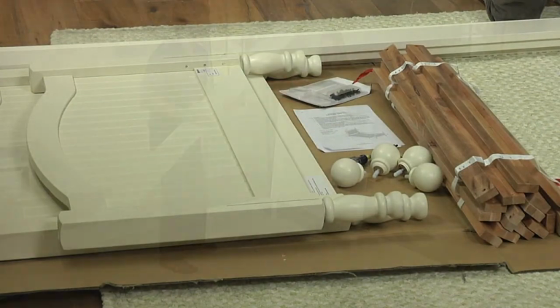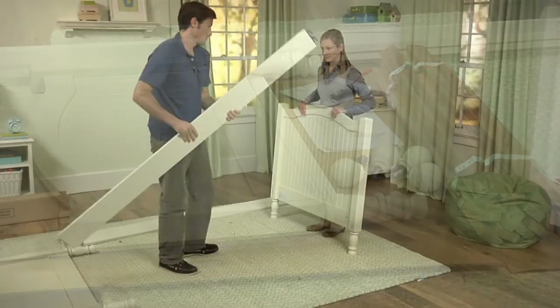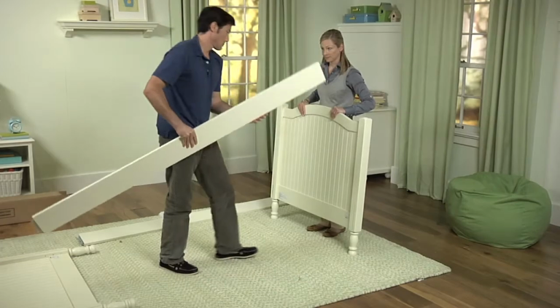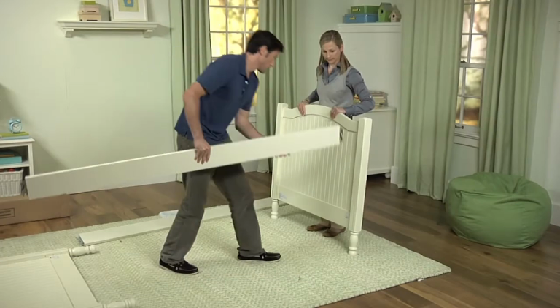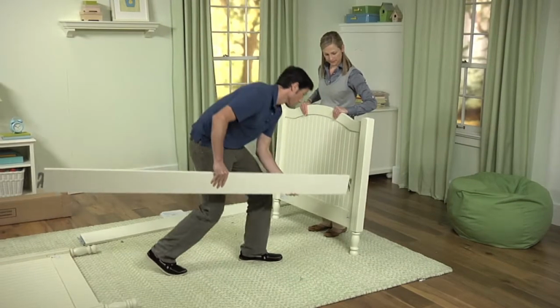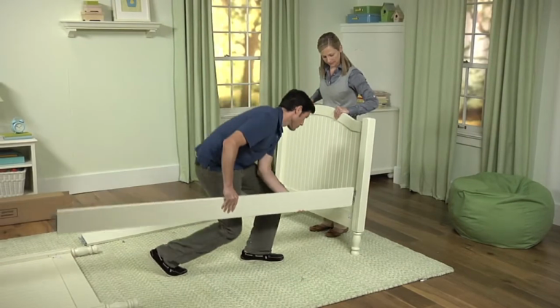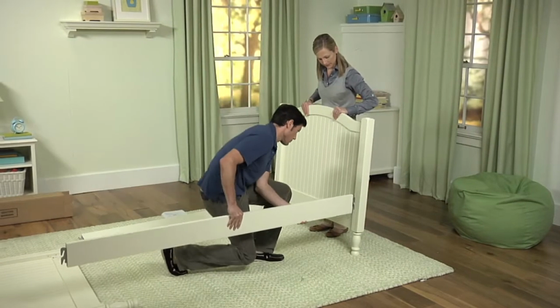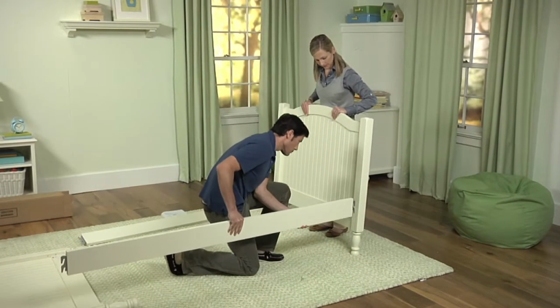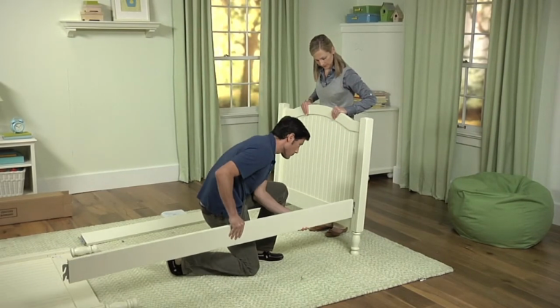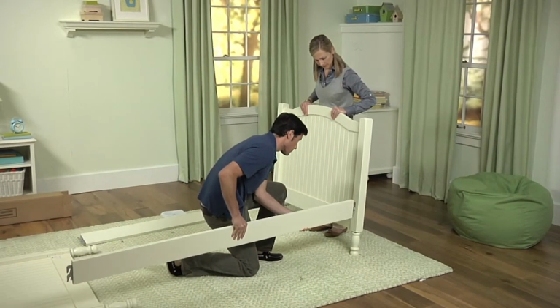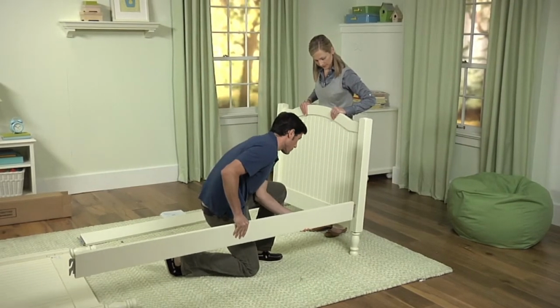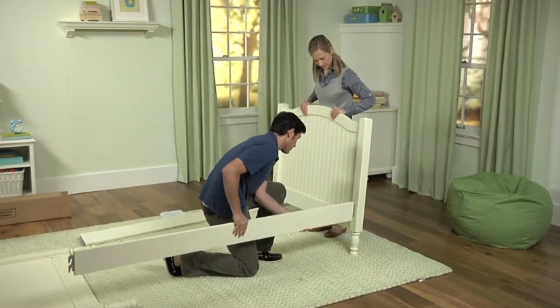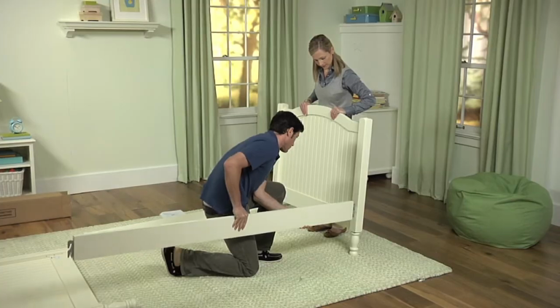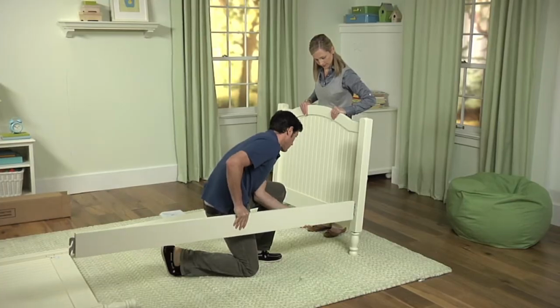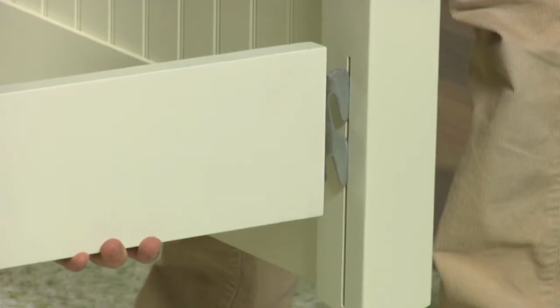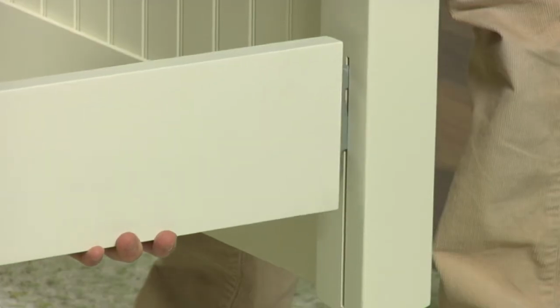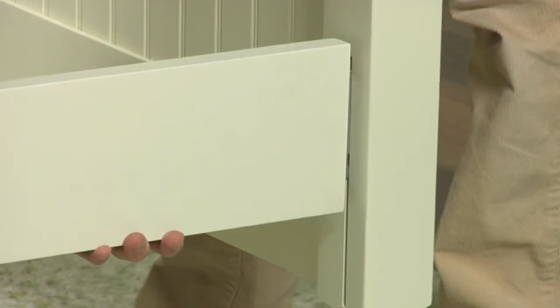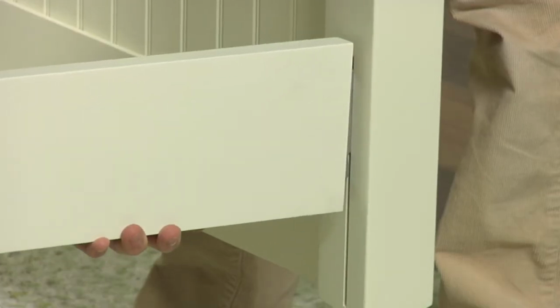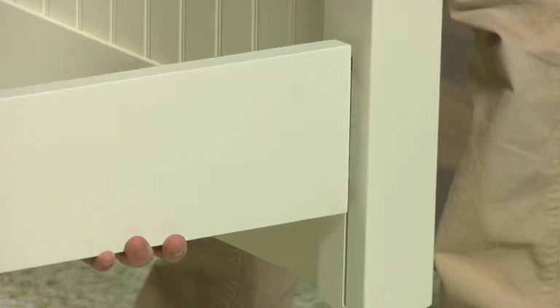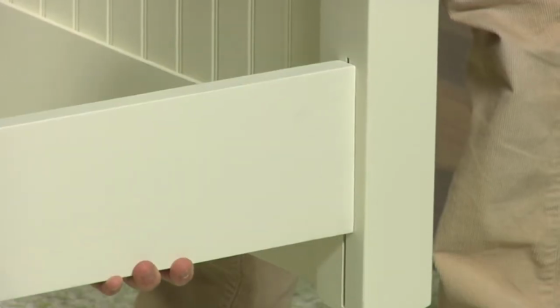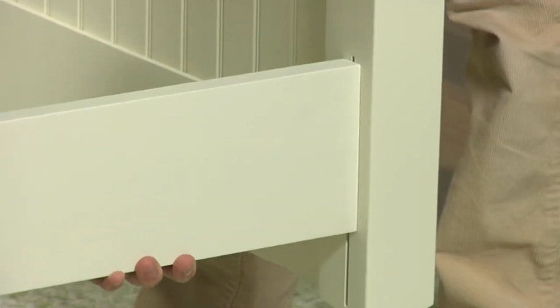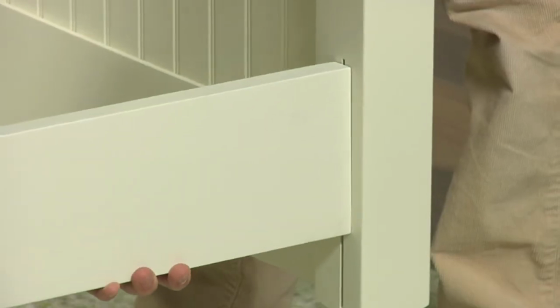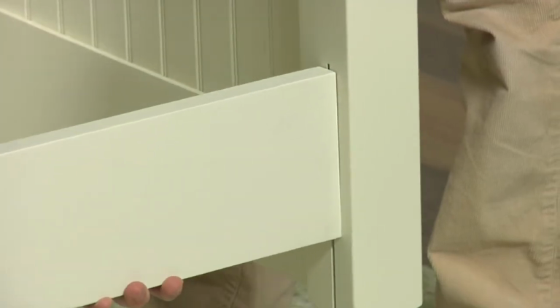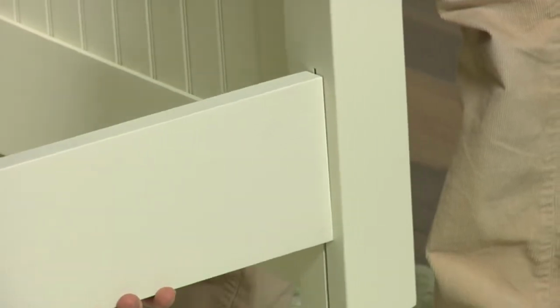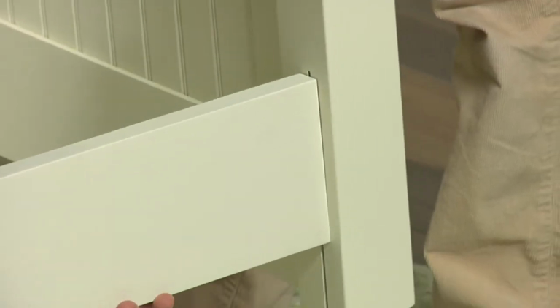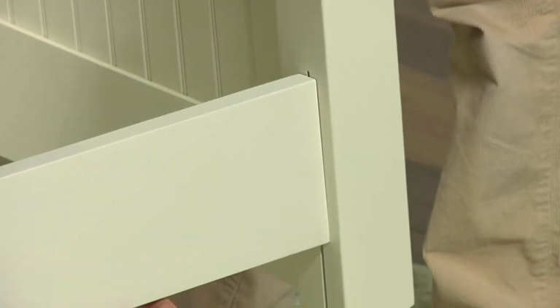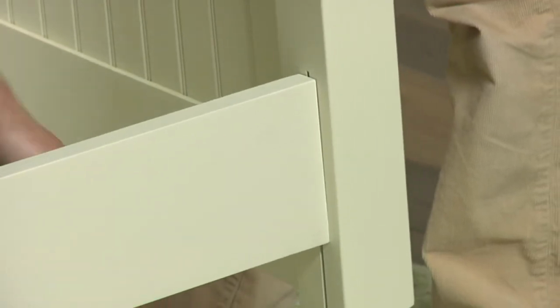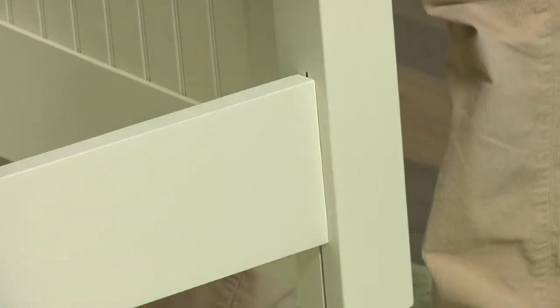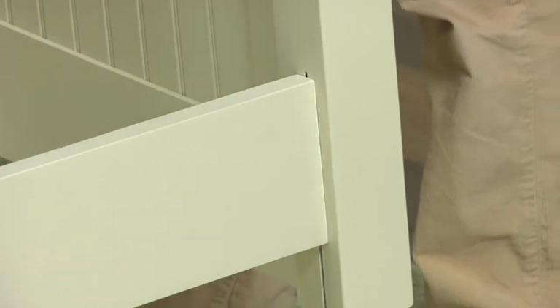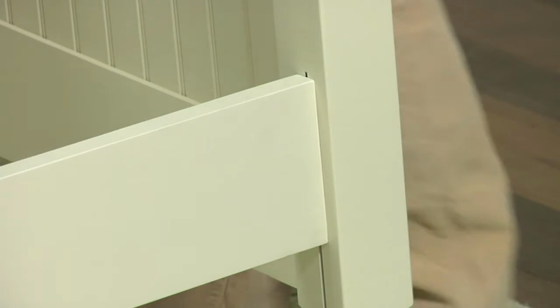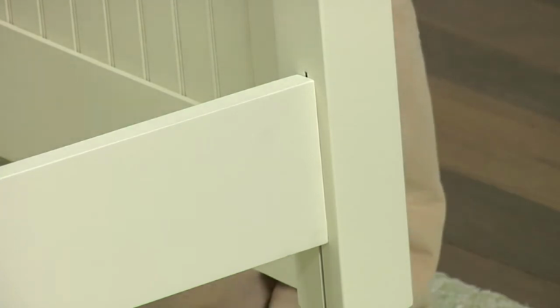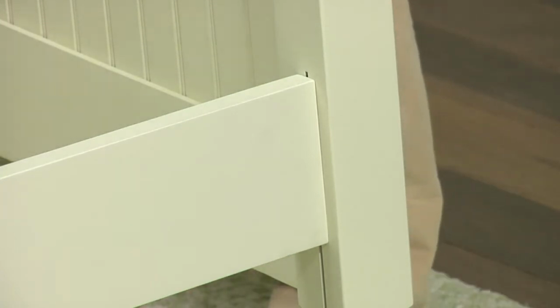Have one person hold the headboard upright. Attach each side rail by hooking the end into the slots on the headboard. Apply downward pressure until the rail fits into place.